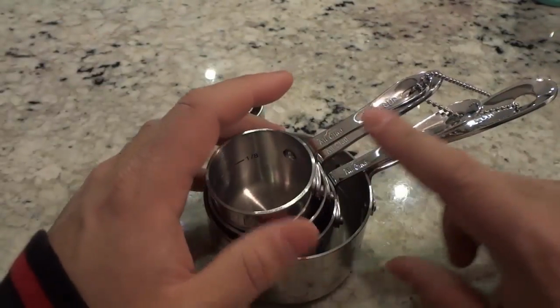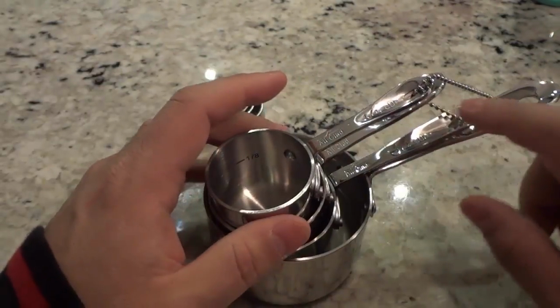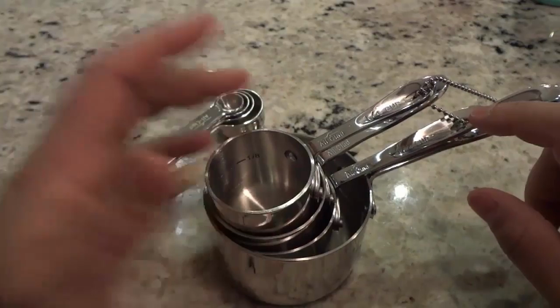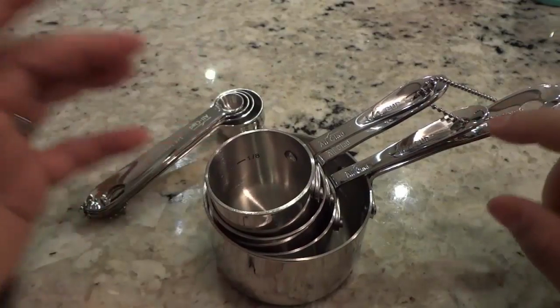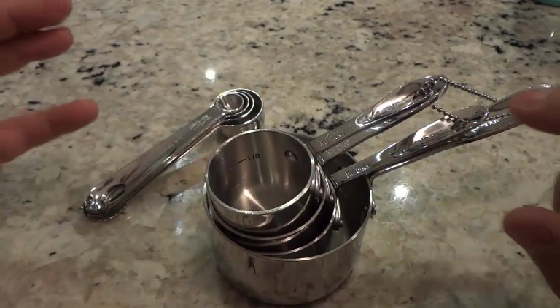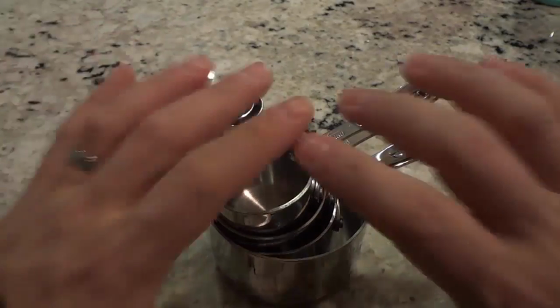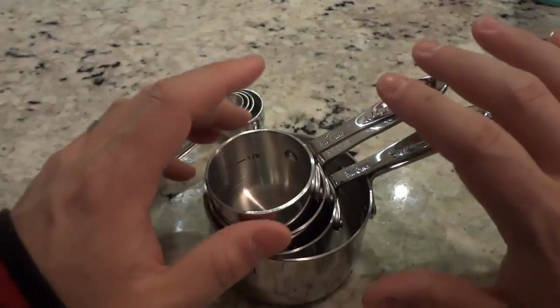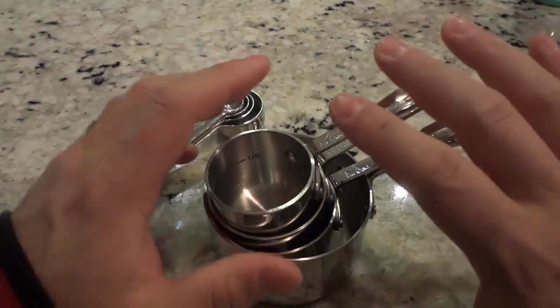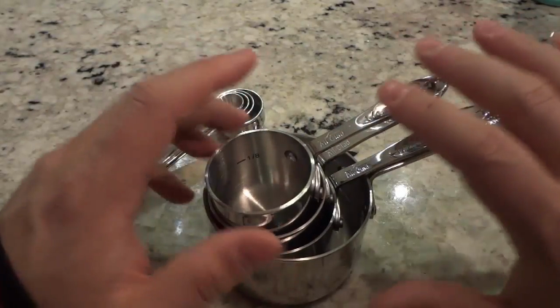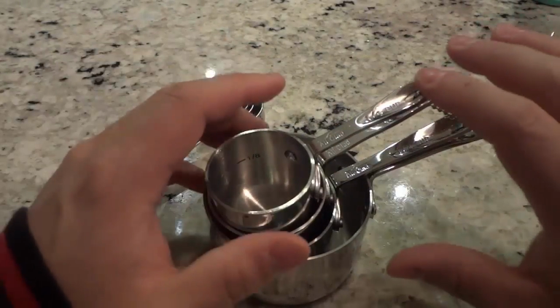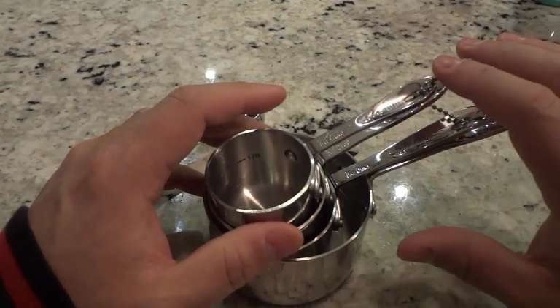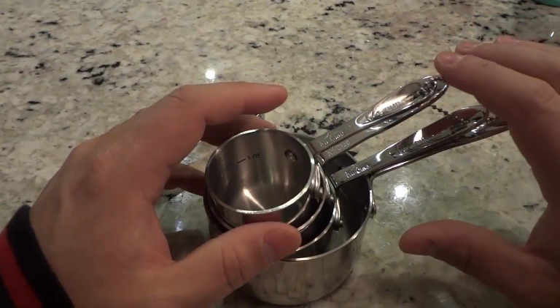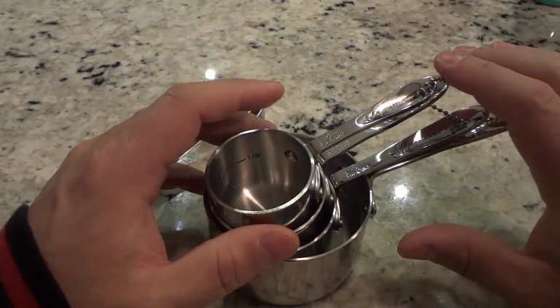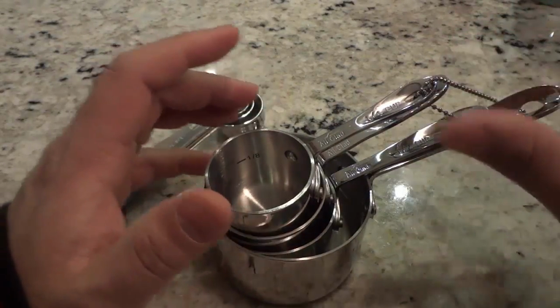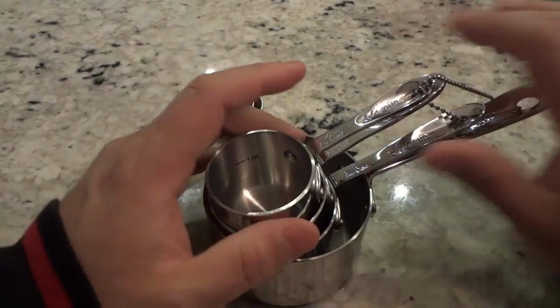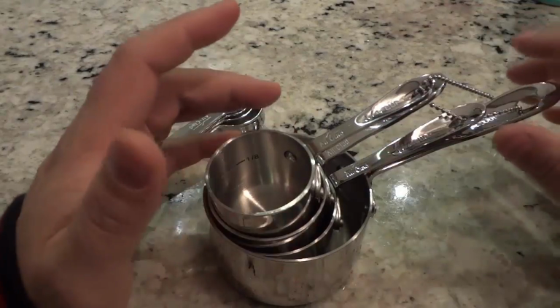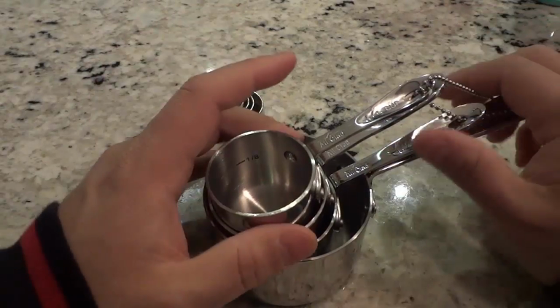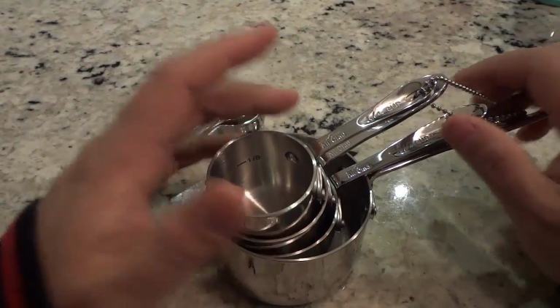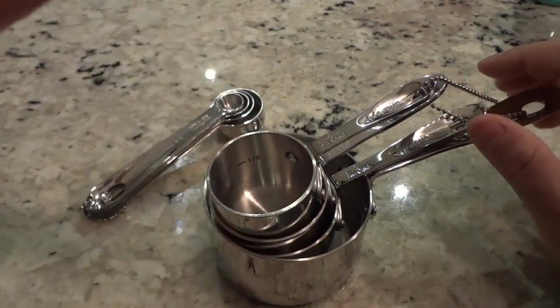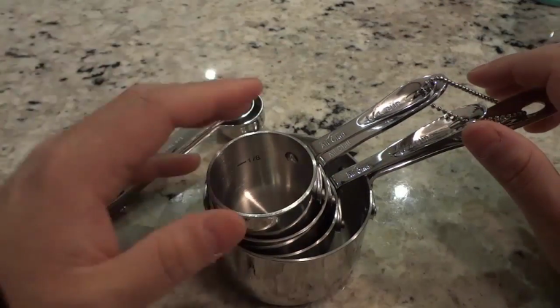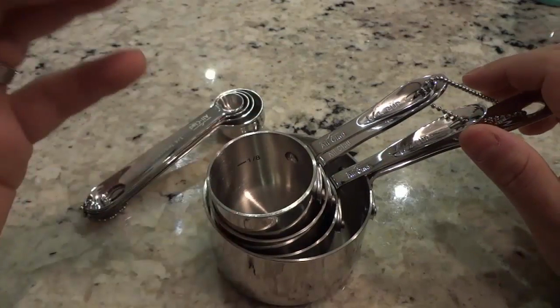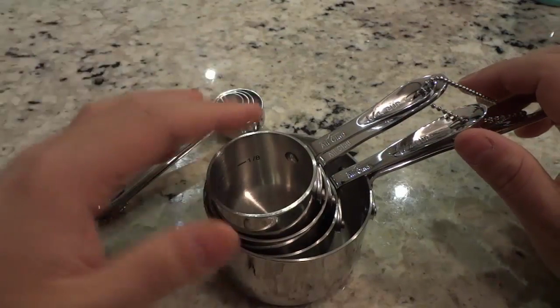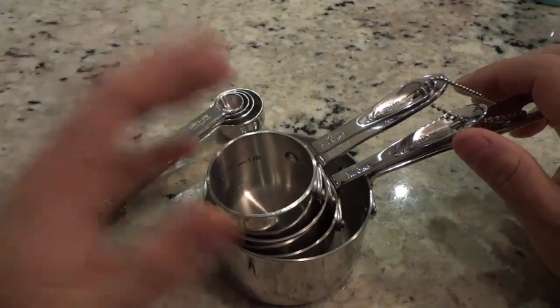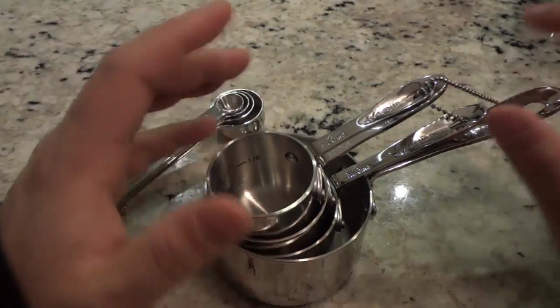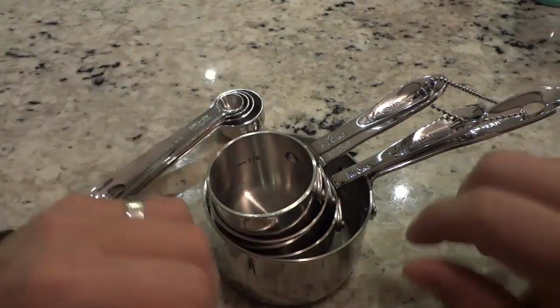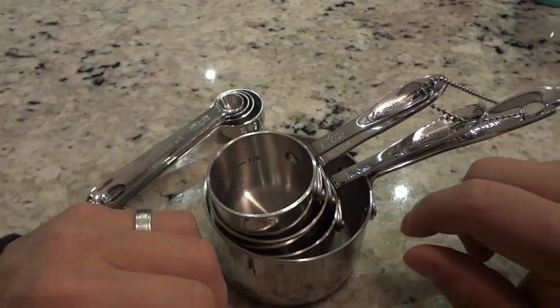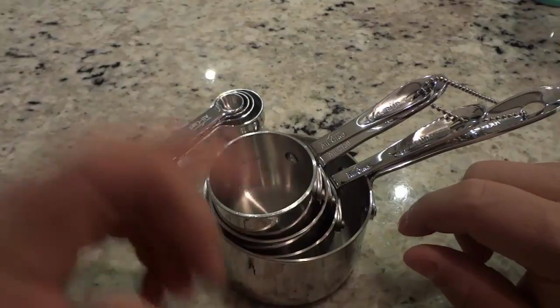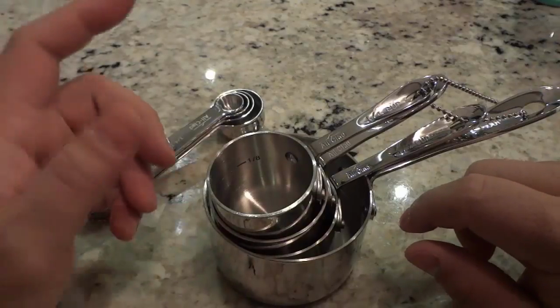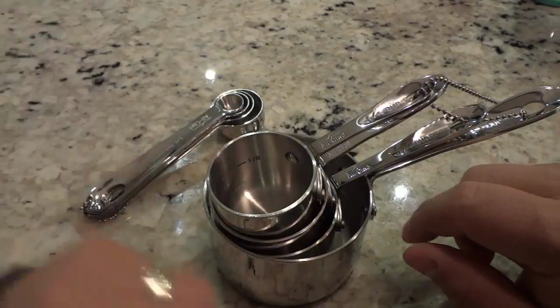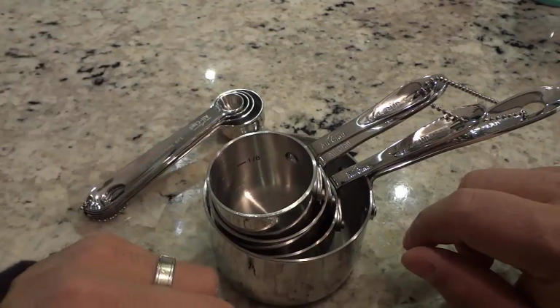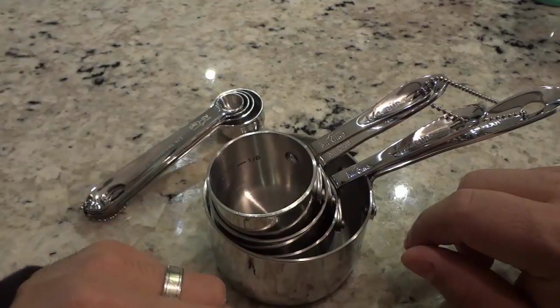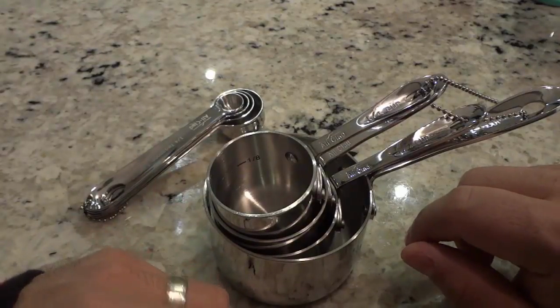It has a stainless steel finish, which means not only does it look absolutely amazing, but it will also last you a lifetime. These won't break, they won't rust, they won't bend. They're literally going to last you forever as long as you treat them nicely.